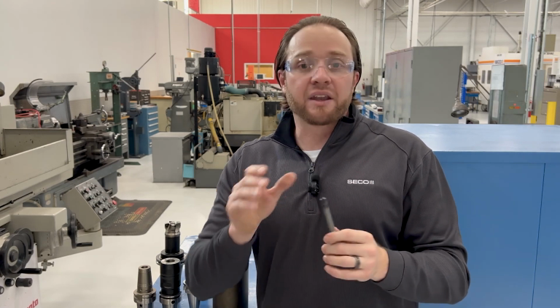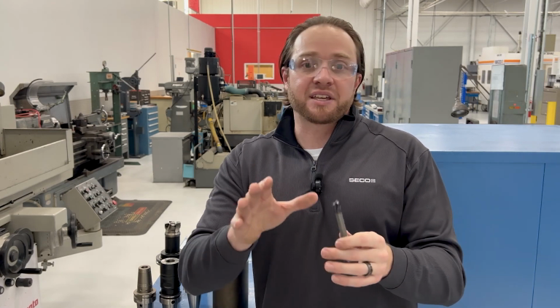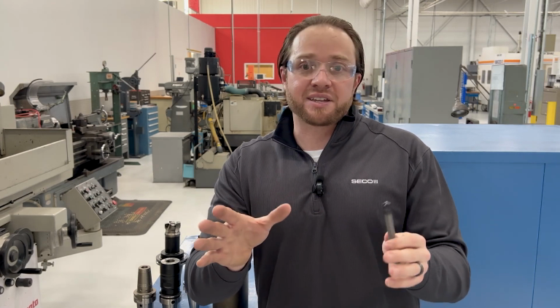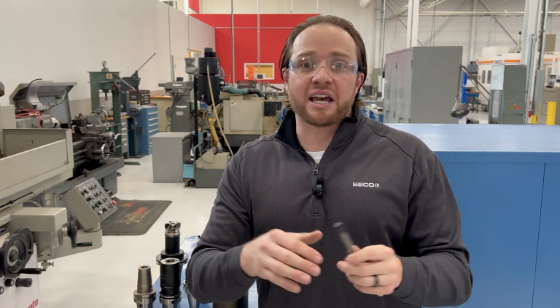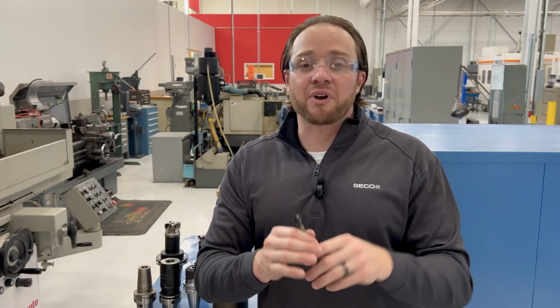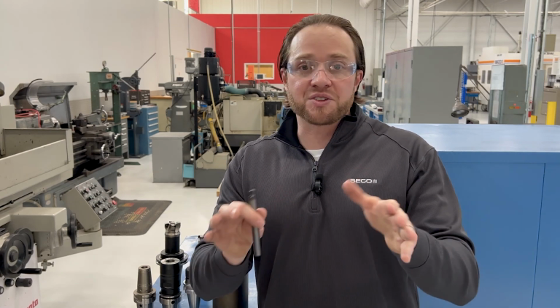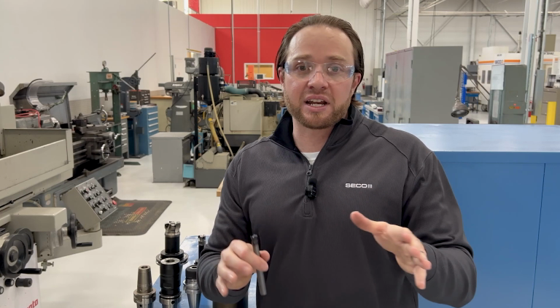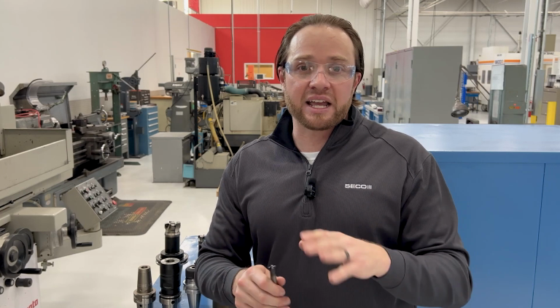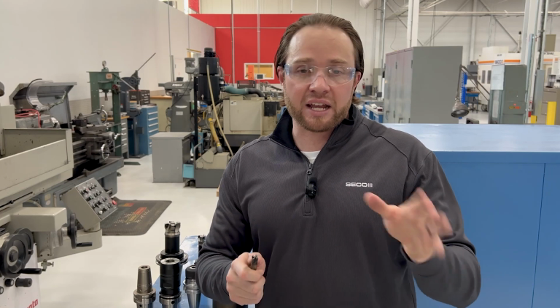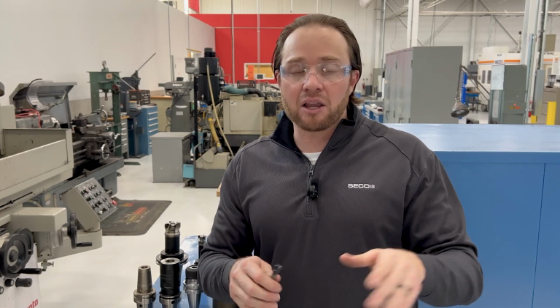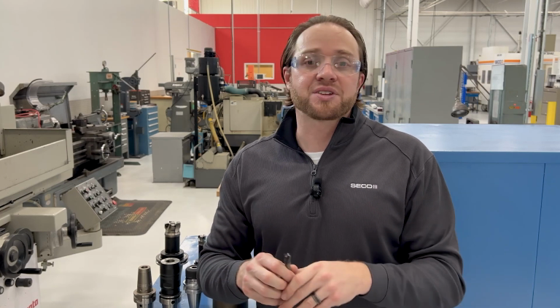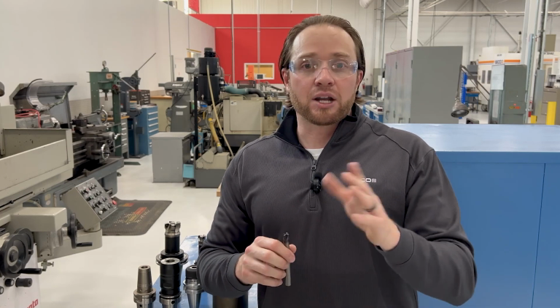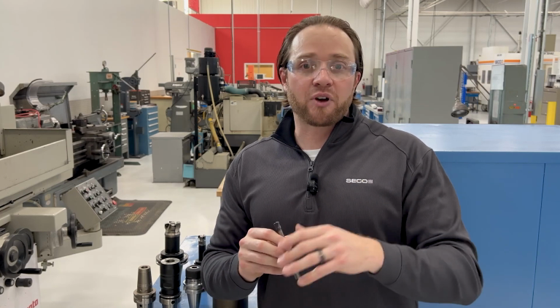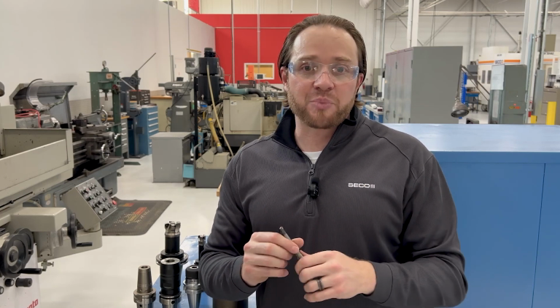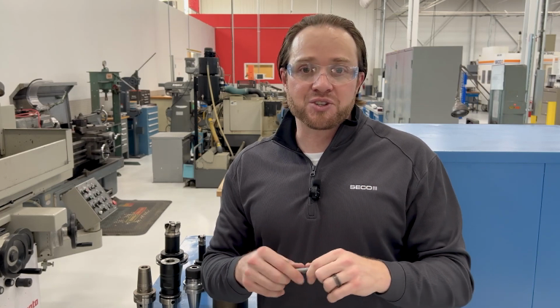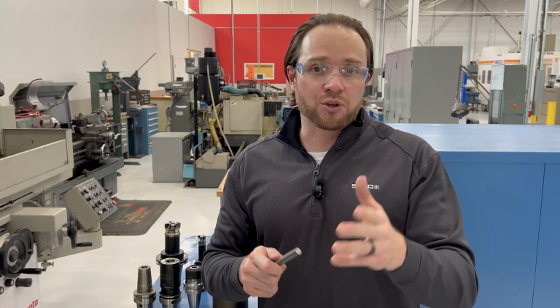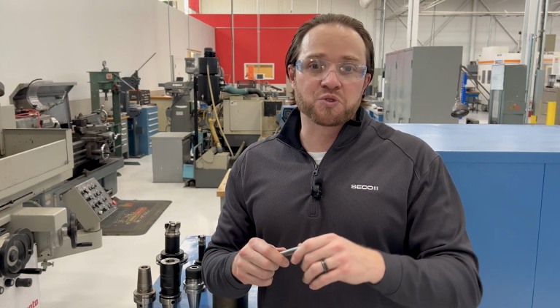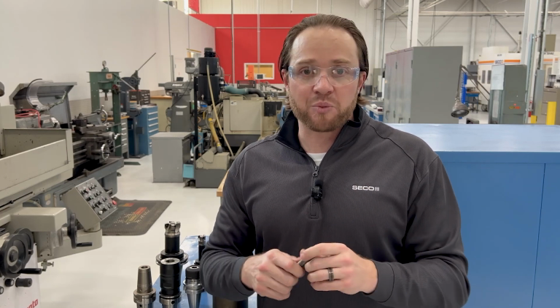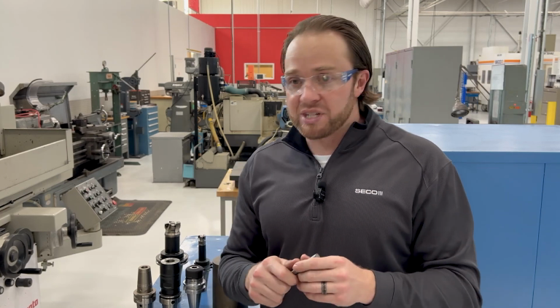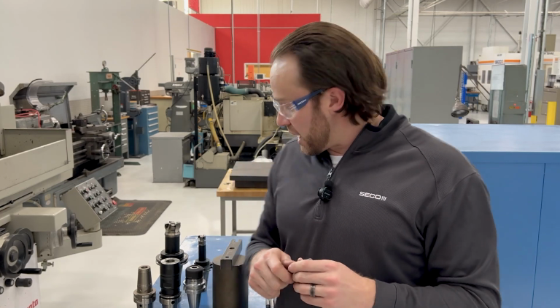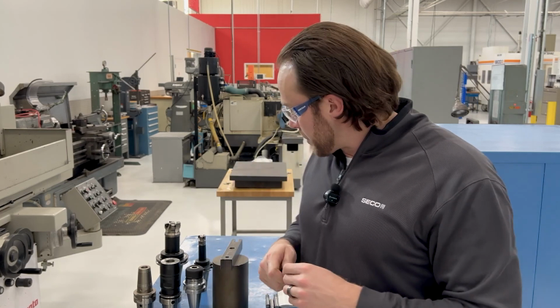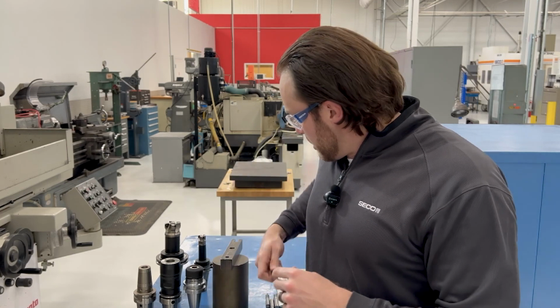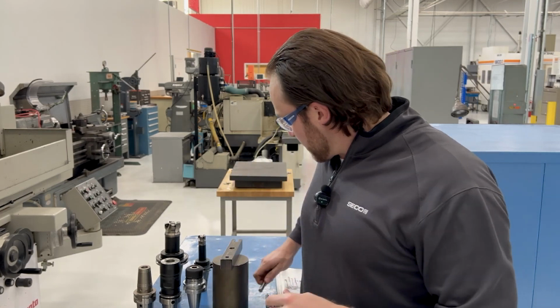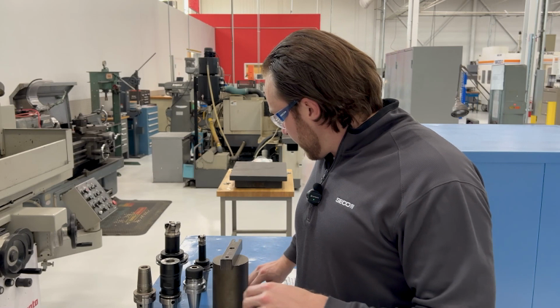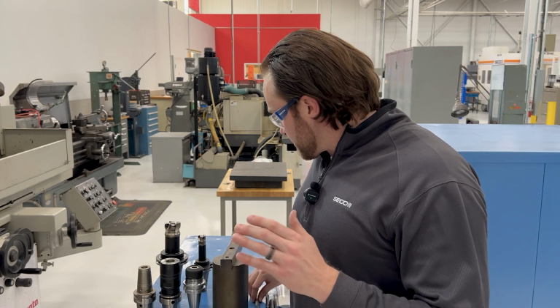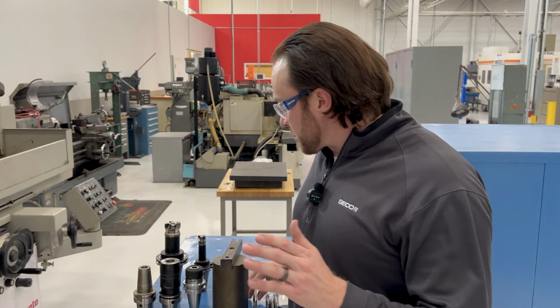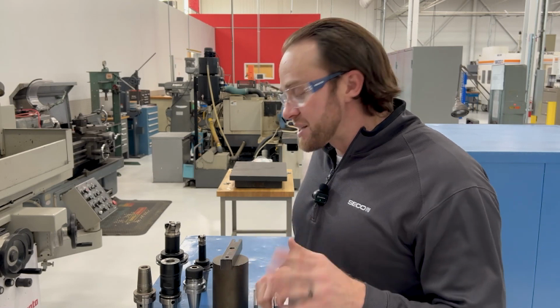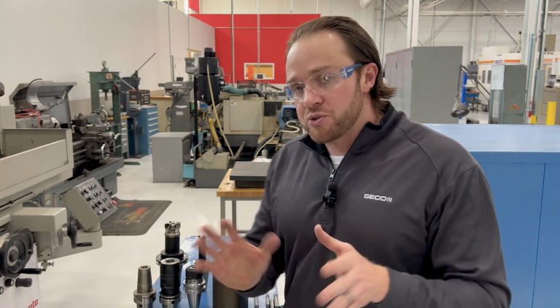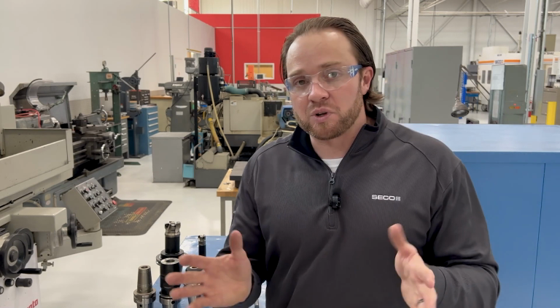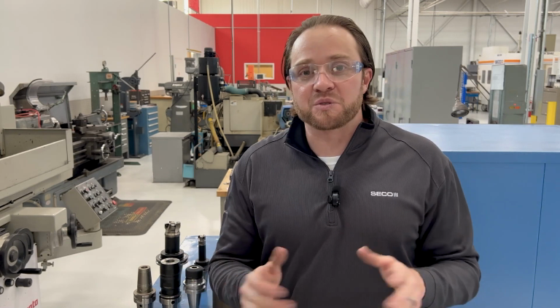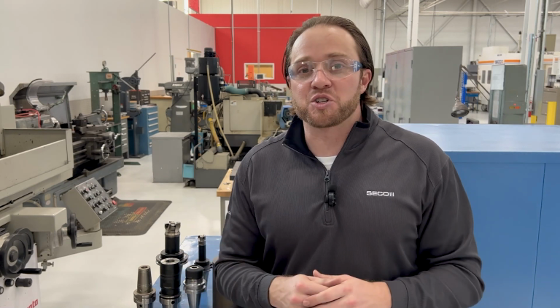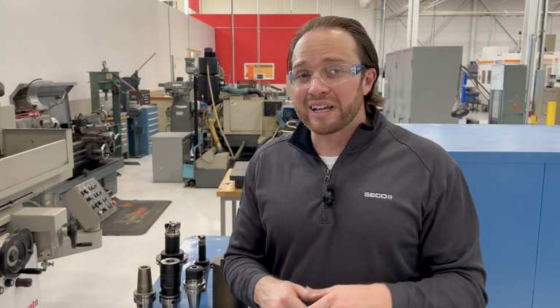The nice thing is we've got all this cutting data in our catalogs and also on mypages.secotools.com. So just some tips and tricks when it comes to plunge milling.